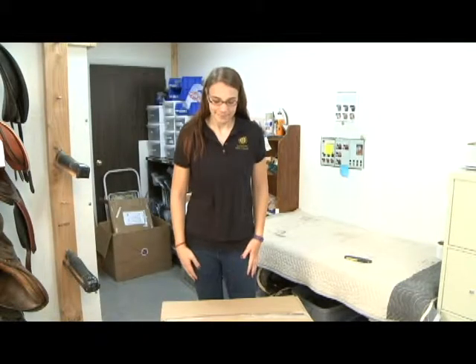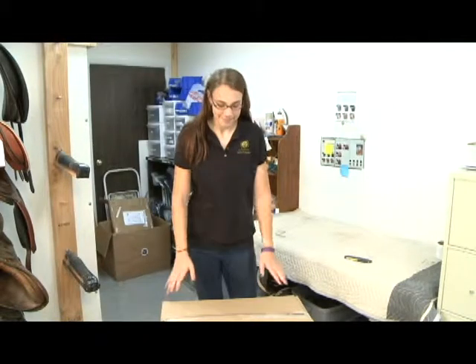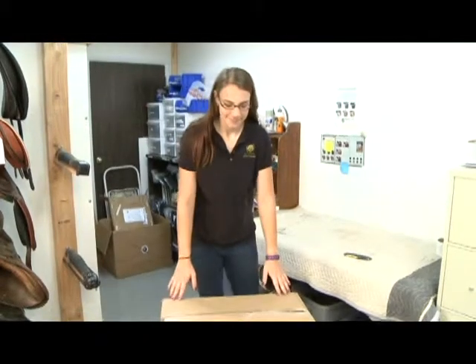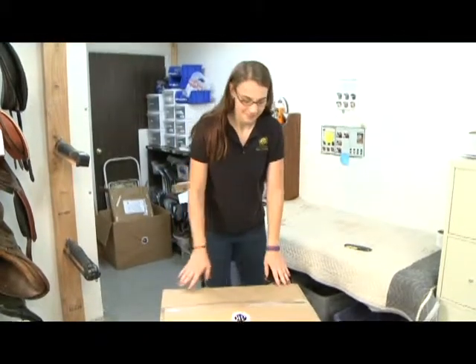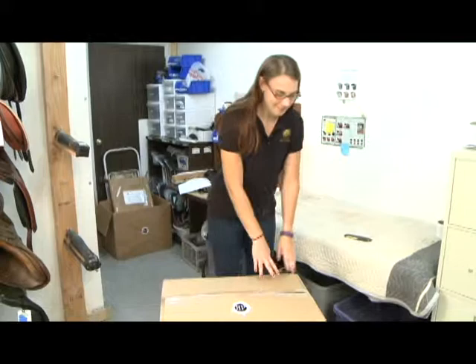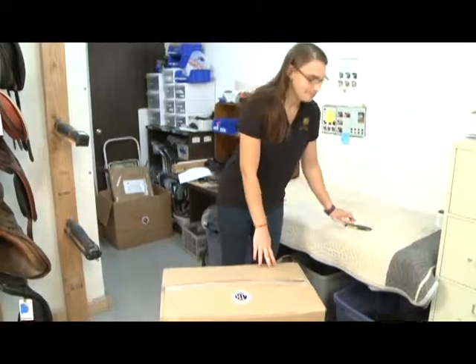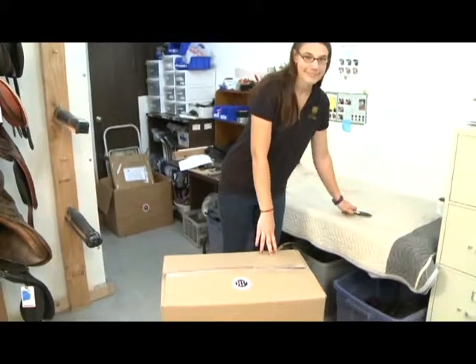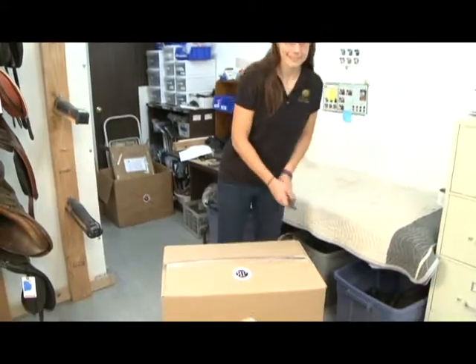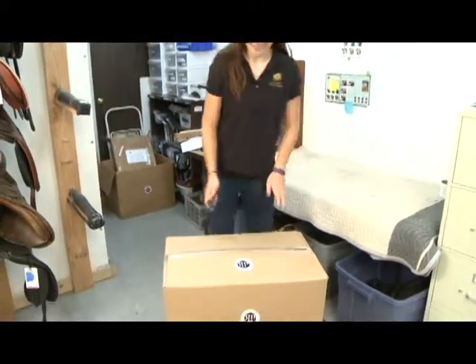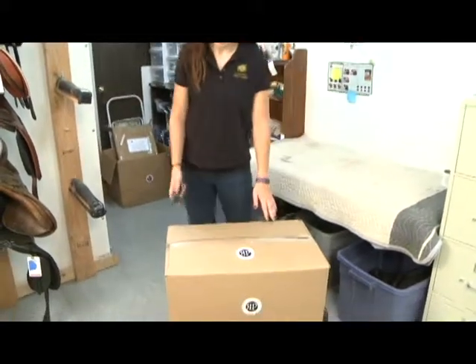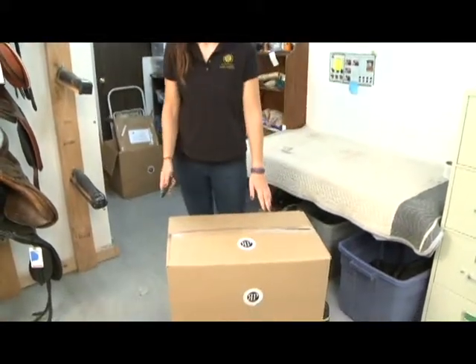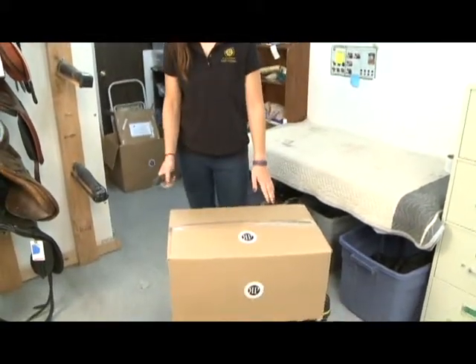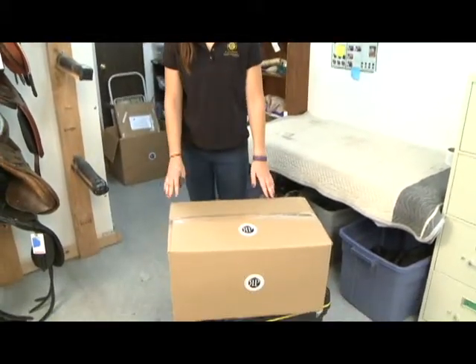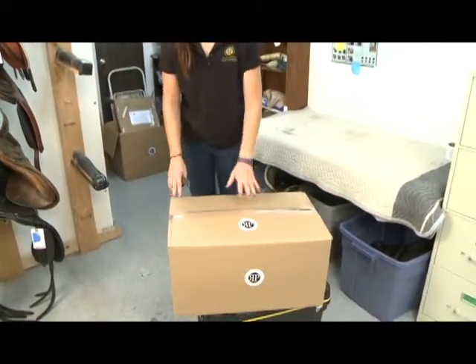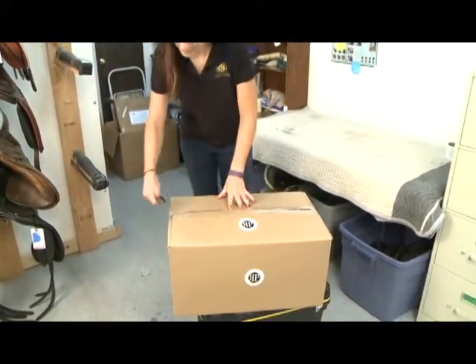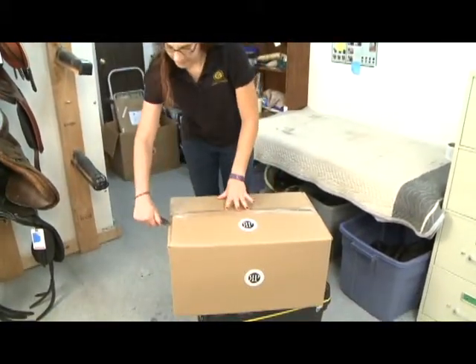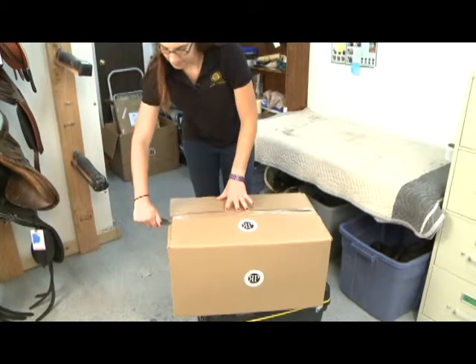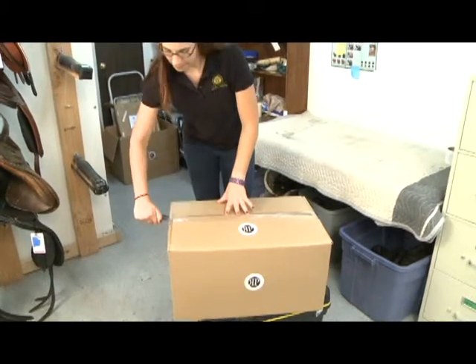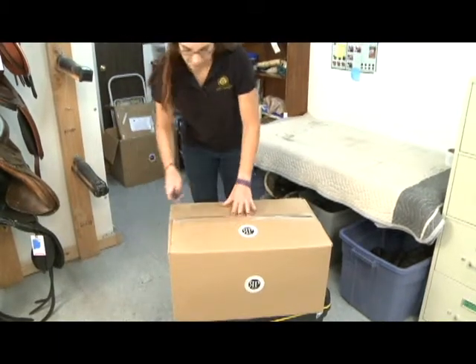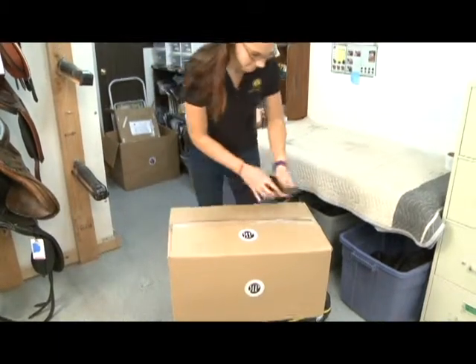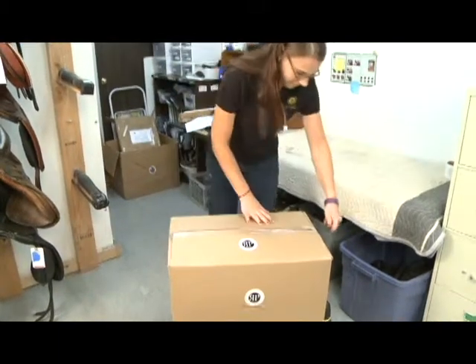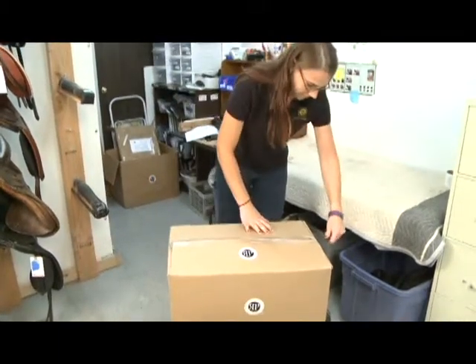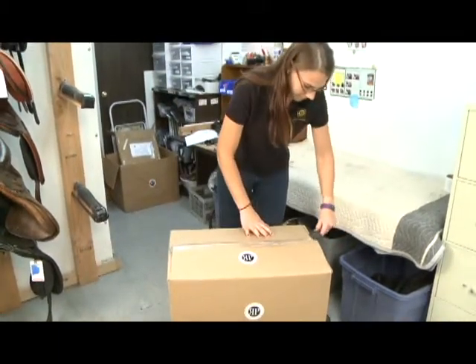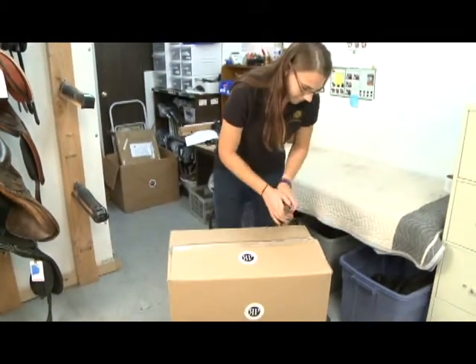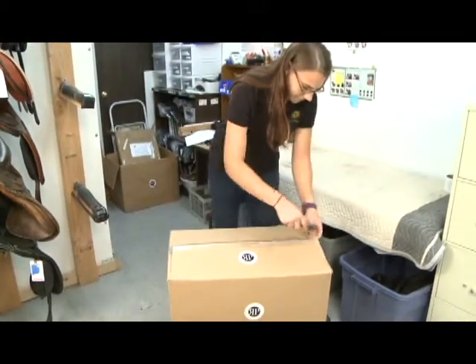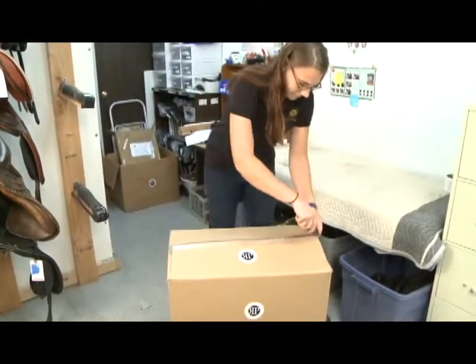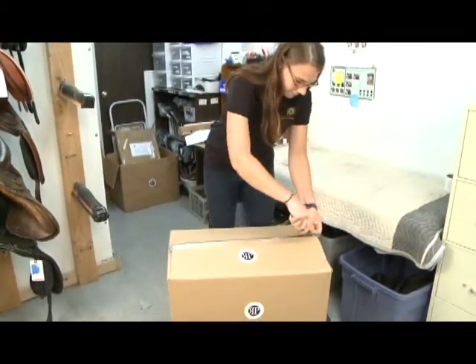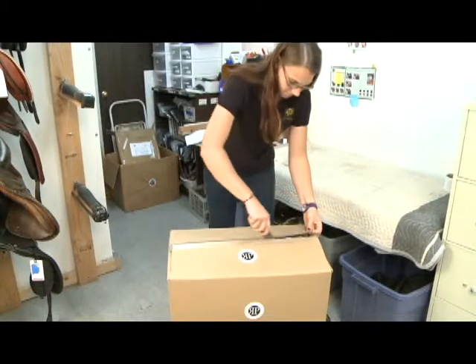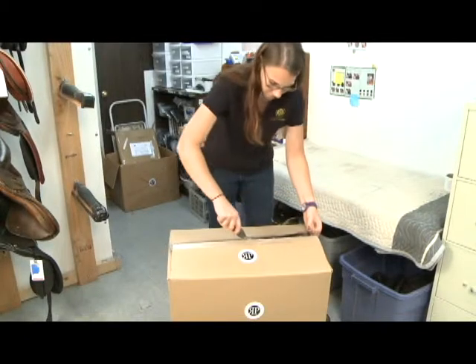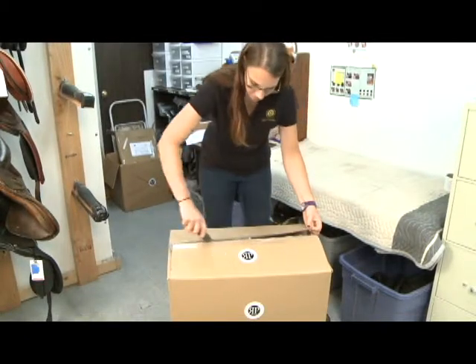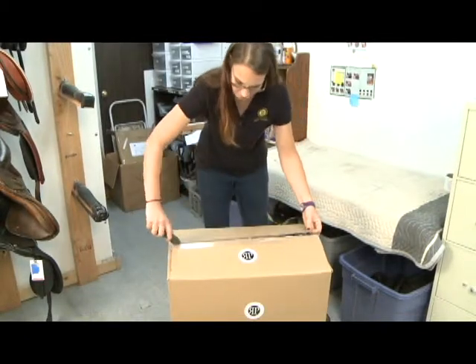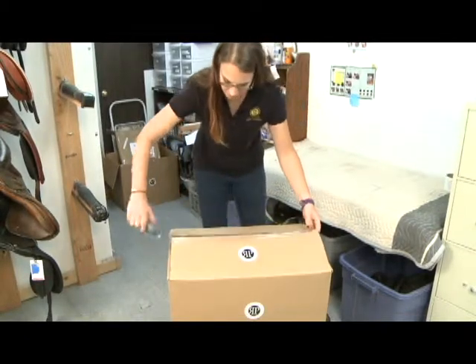Congratulations for deciding to try a reactor panel saddle. It's a very exciting experience that begins when the box arrives and you open it up, as Amy is doing. We'll show you all the things that you'll receive with your saddle when you do the free two-week evaluation.